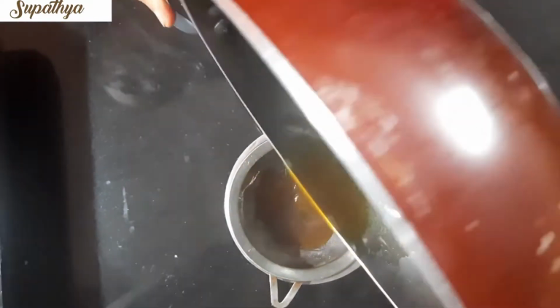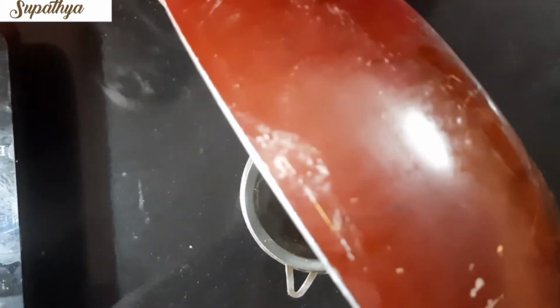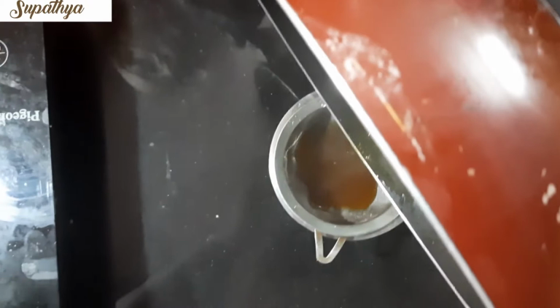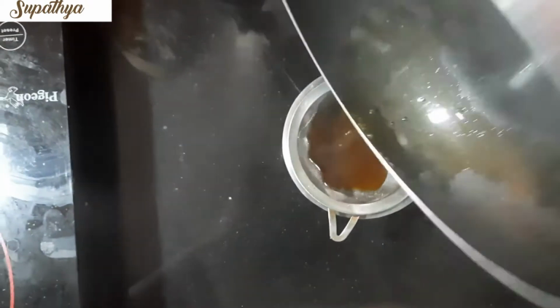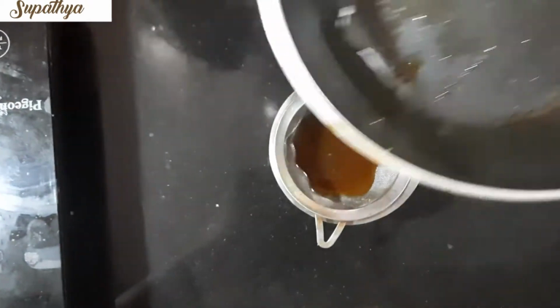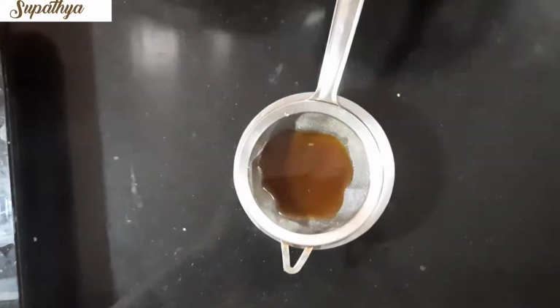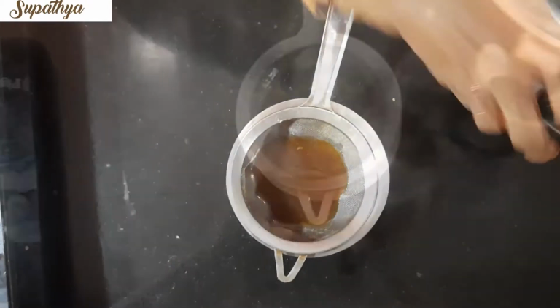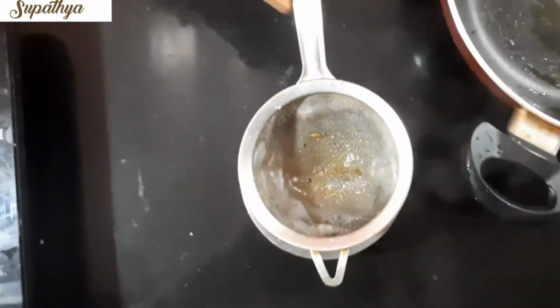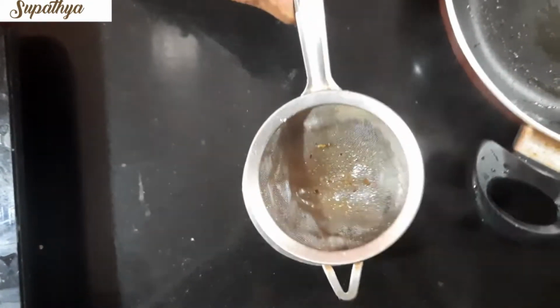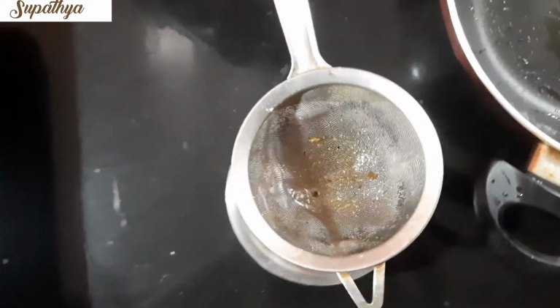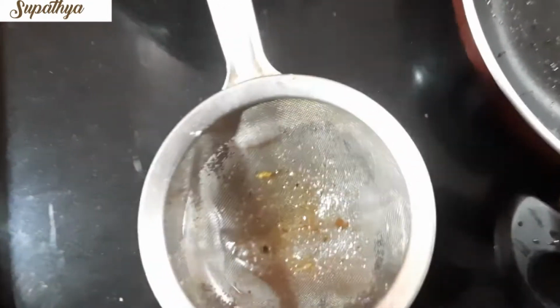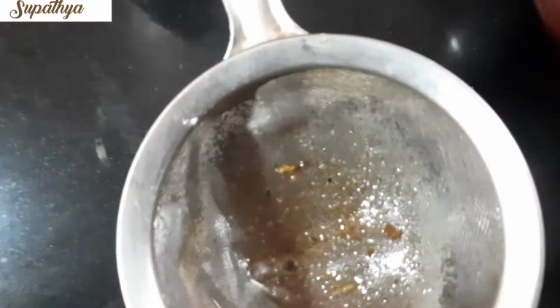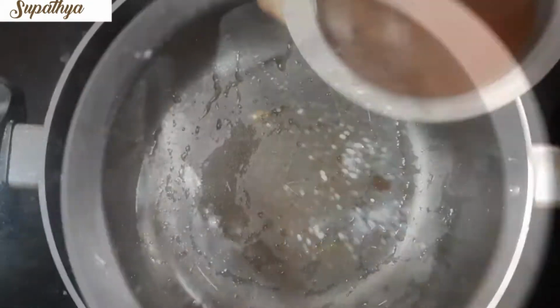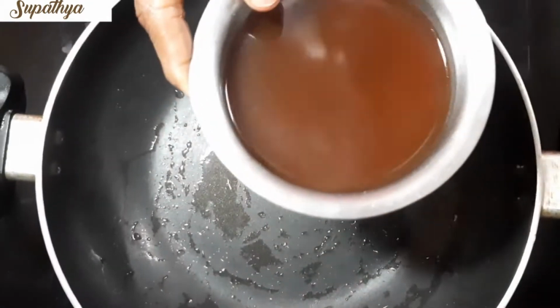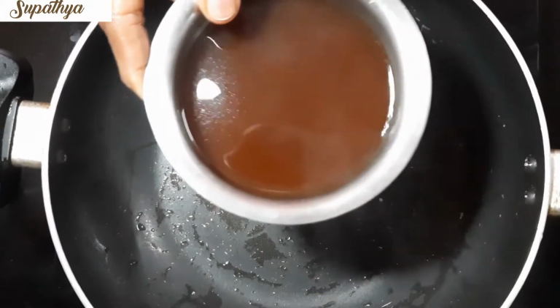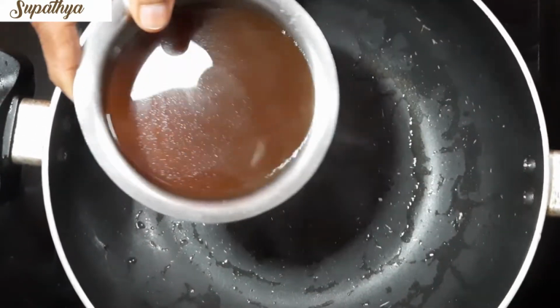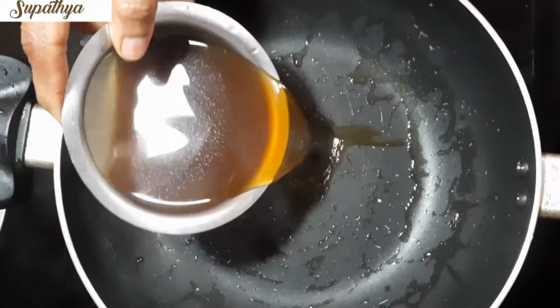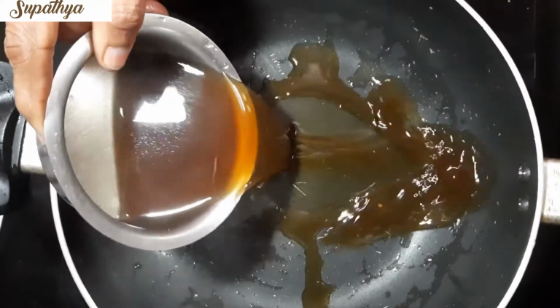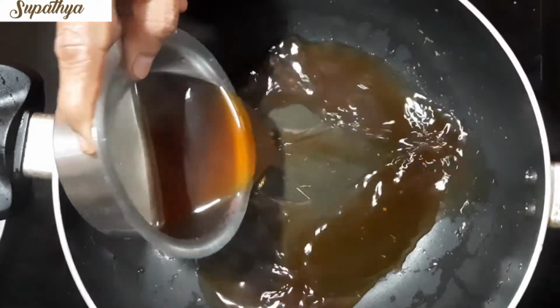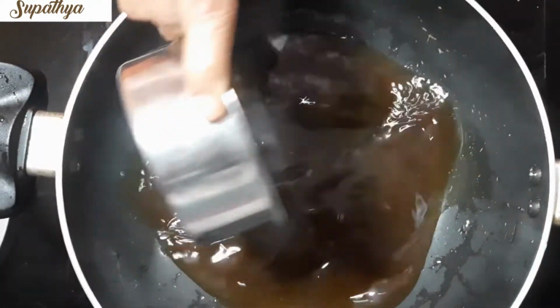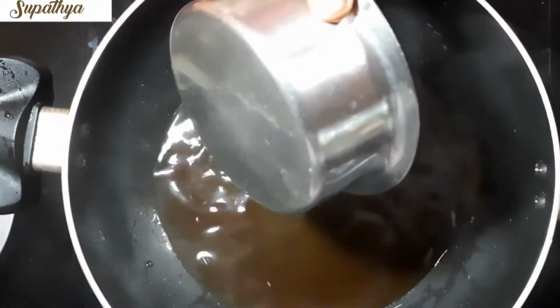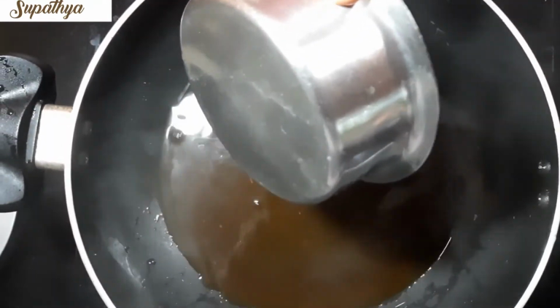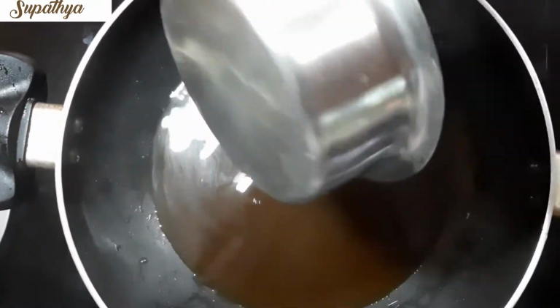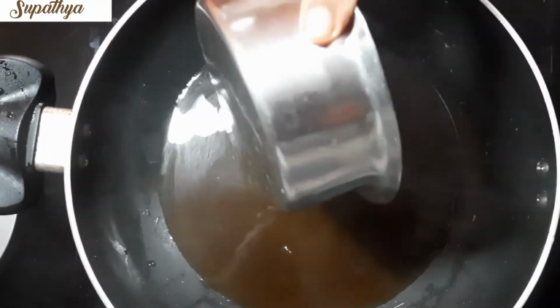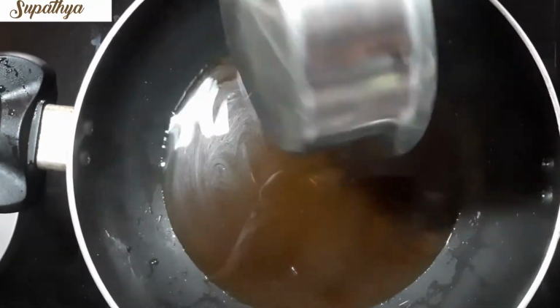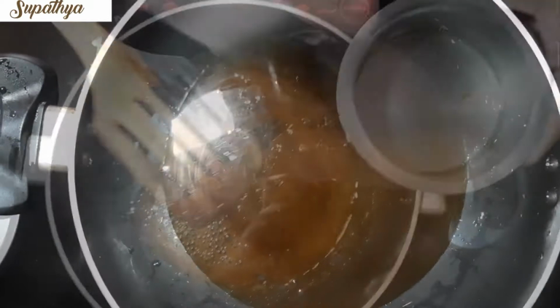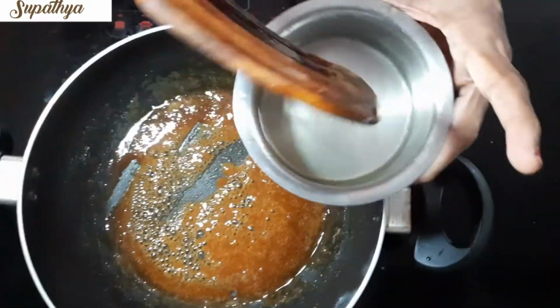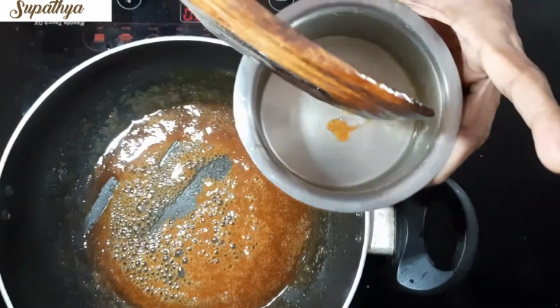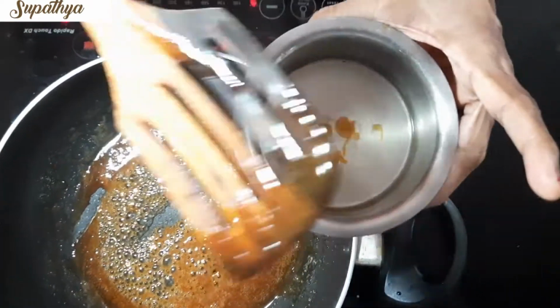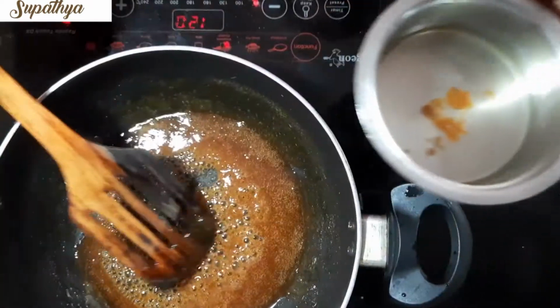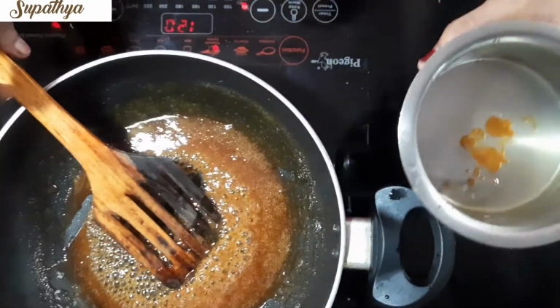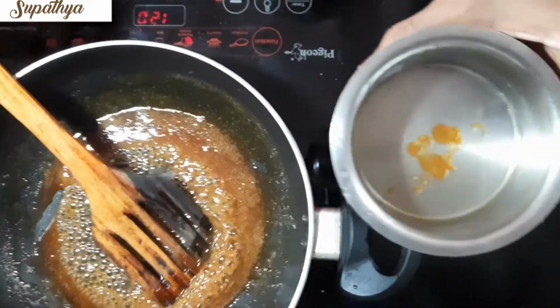Strain as shown in the video if you feel there are dirt and sand in the Jaggery. Now pour the Jaggery liquid back into the pan and keep stirring continuously till you get a thick liquid.